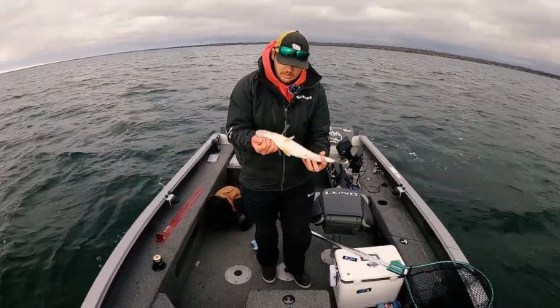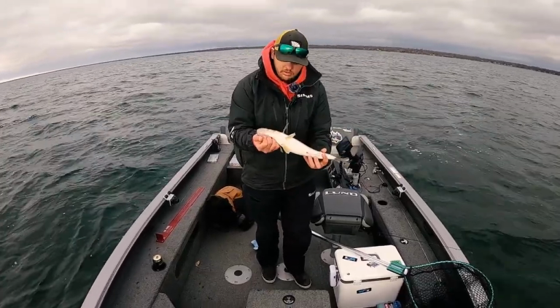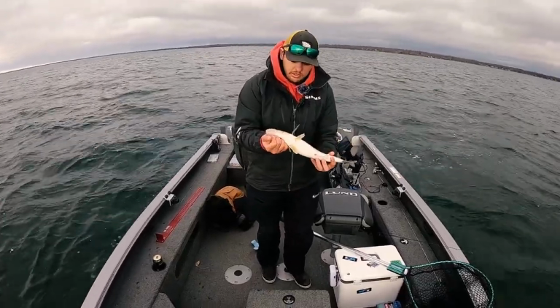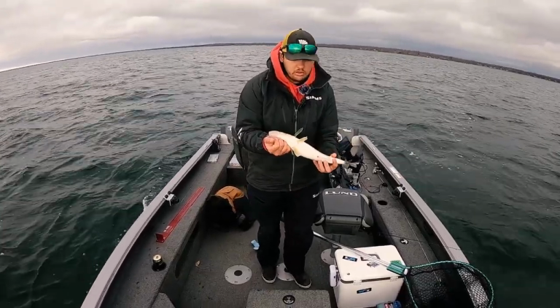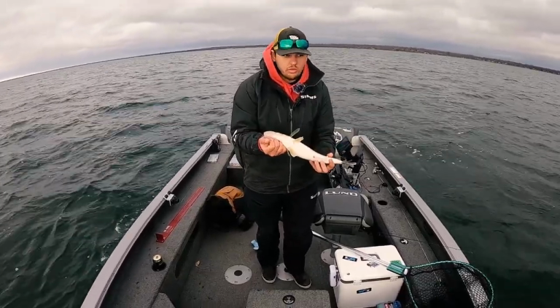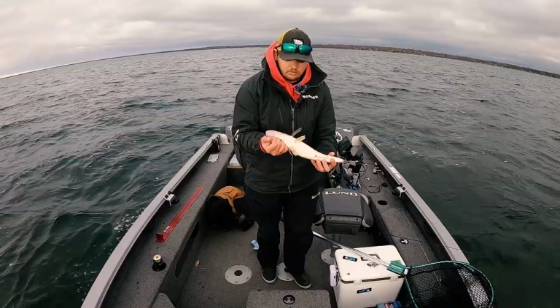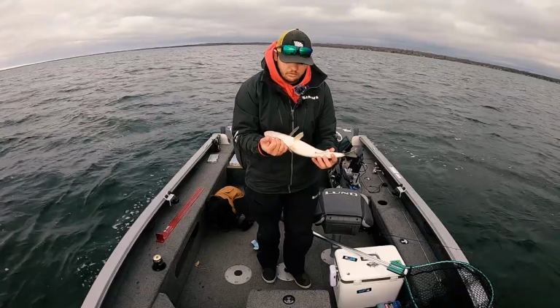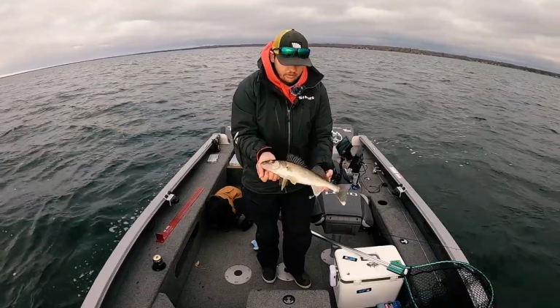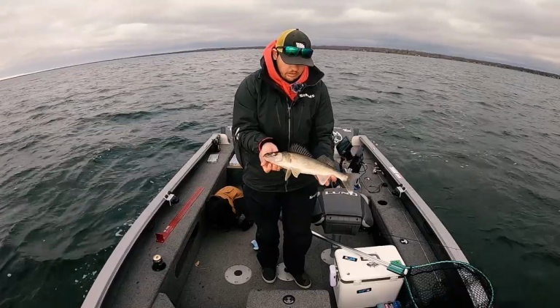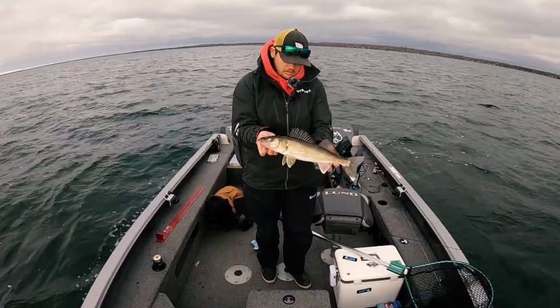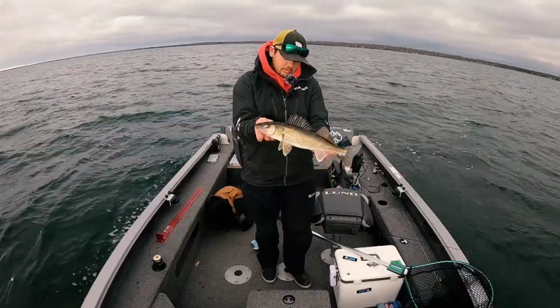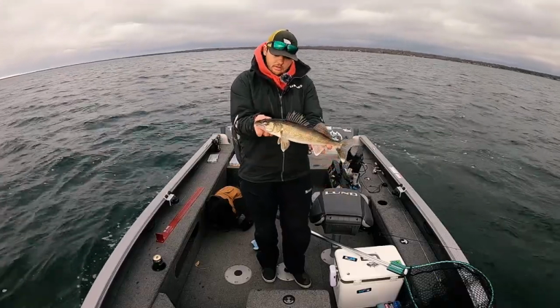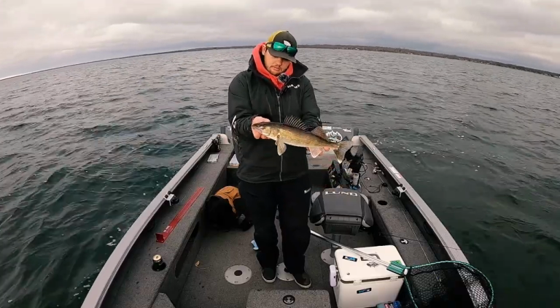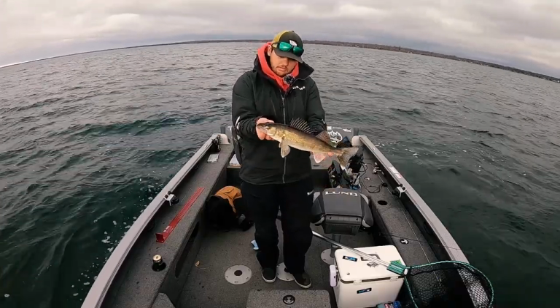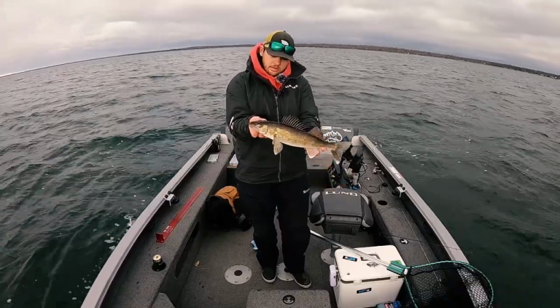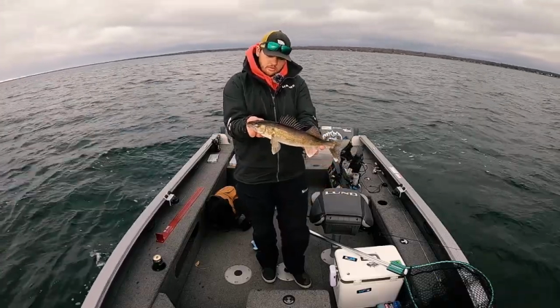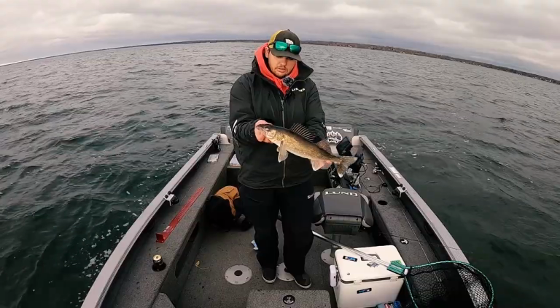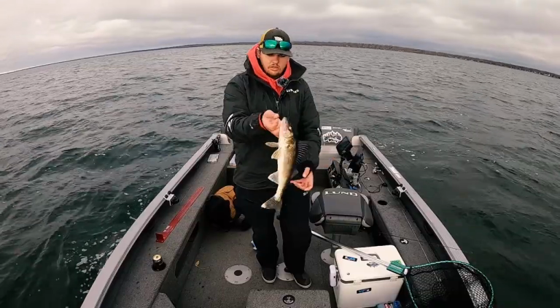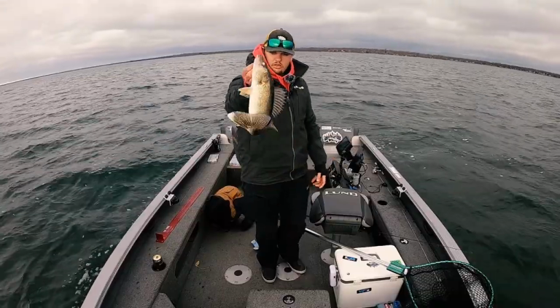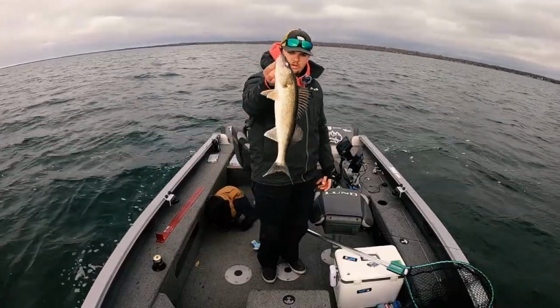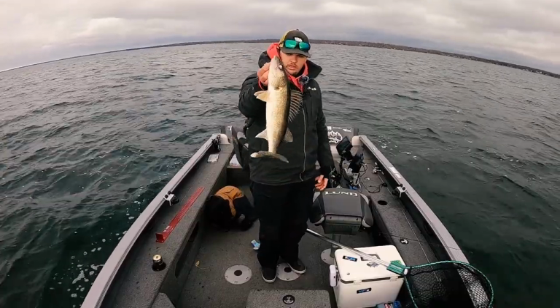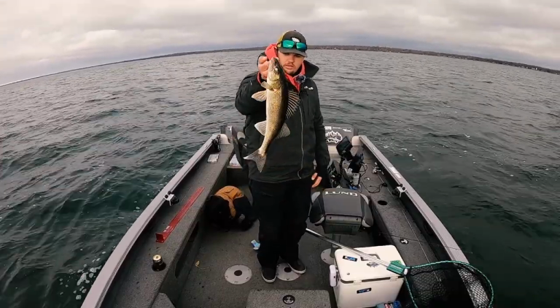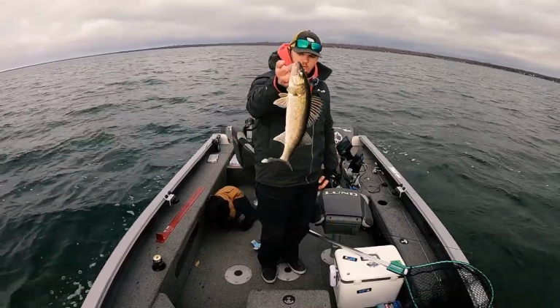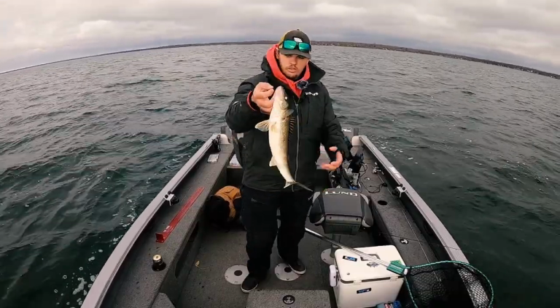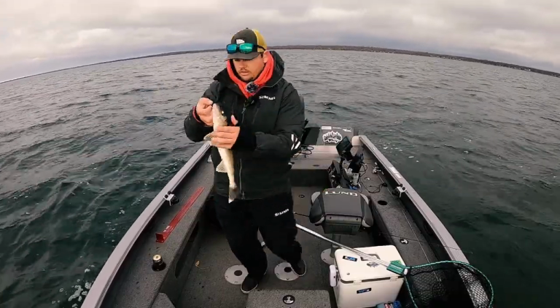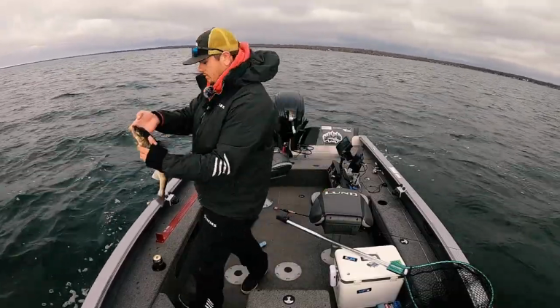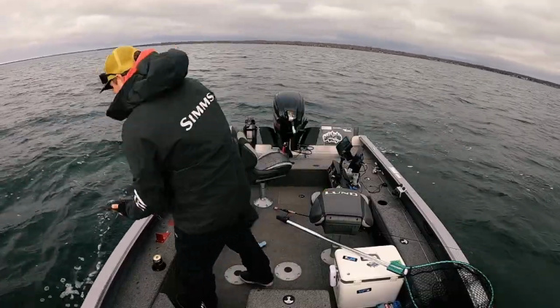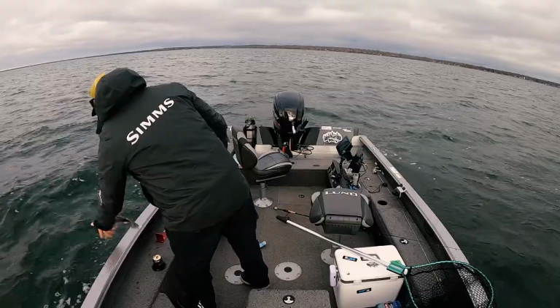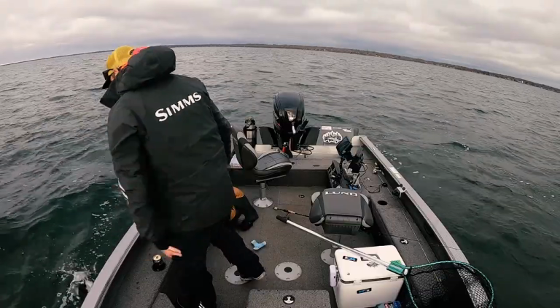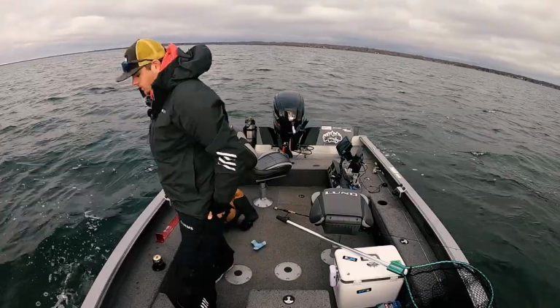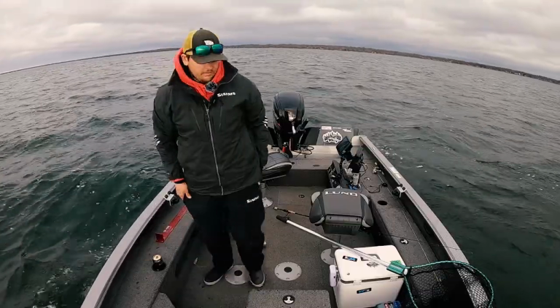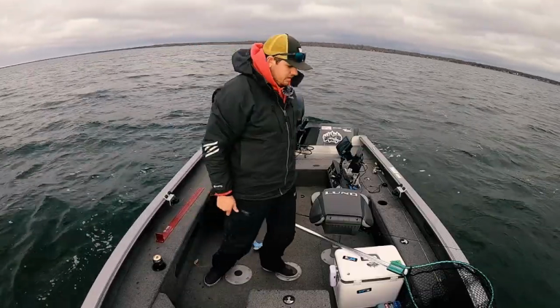Can't keep anything — well, you can keep one between 21 and 23 inches I think — but we're not out here to keep. We've kept enough up on a previous trip. We're gonna get them back. Nice little walleye there, off like a rocket.